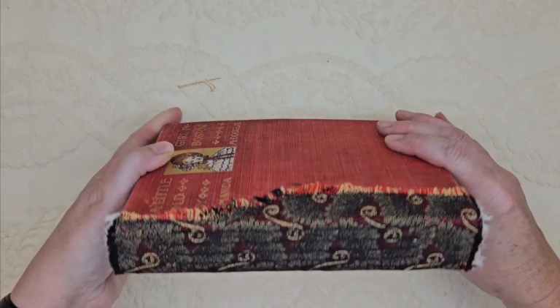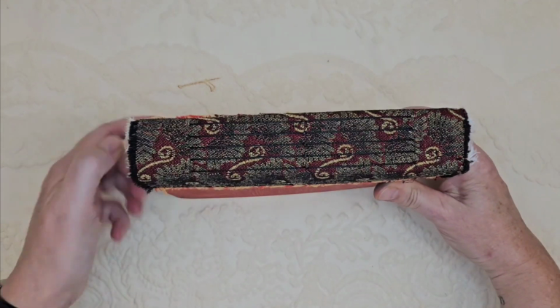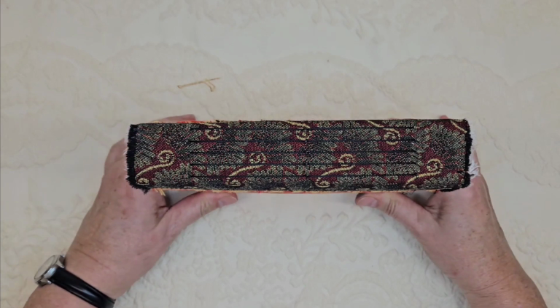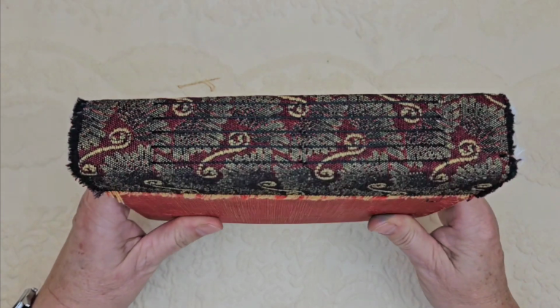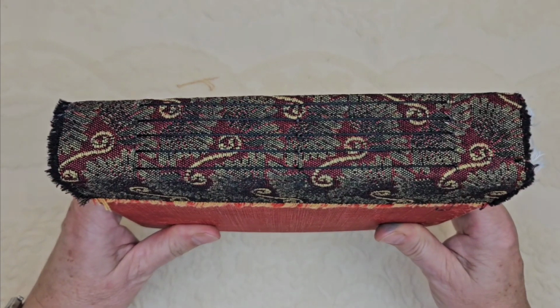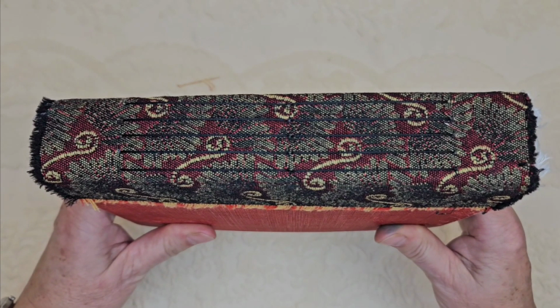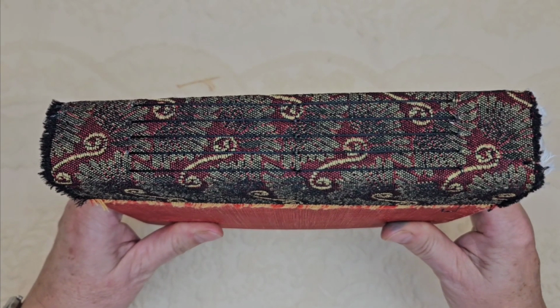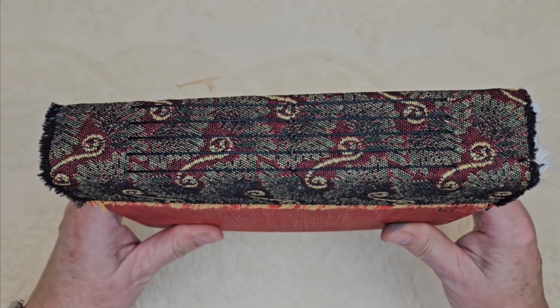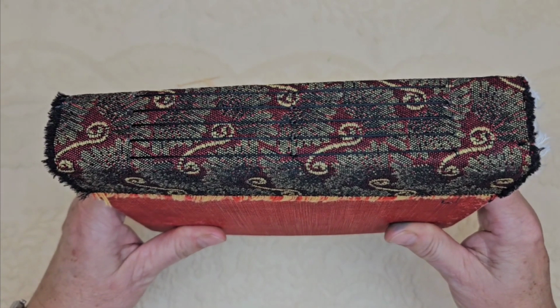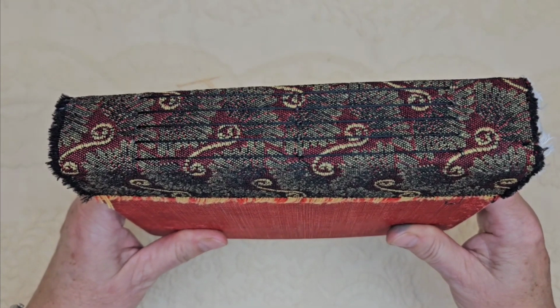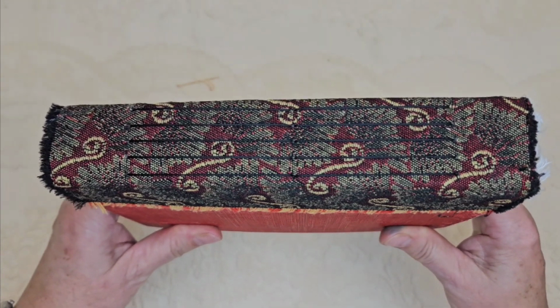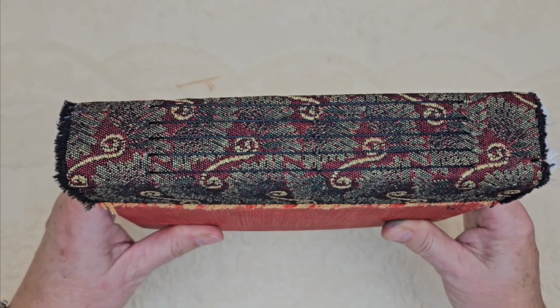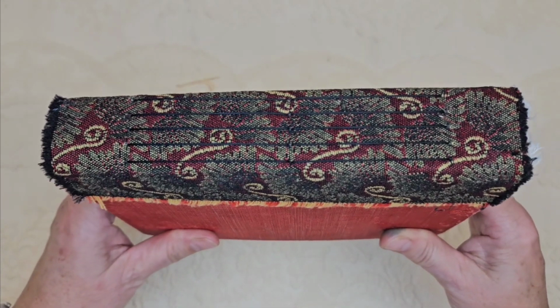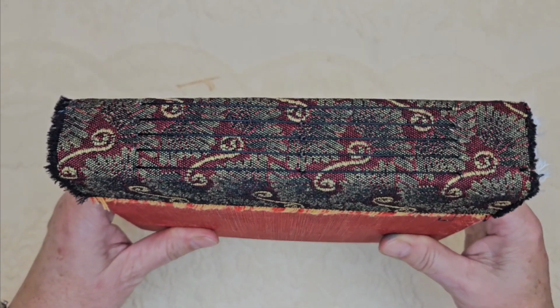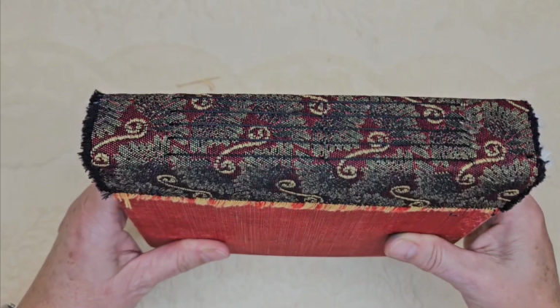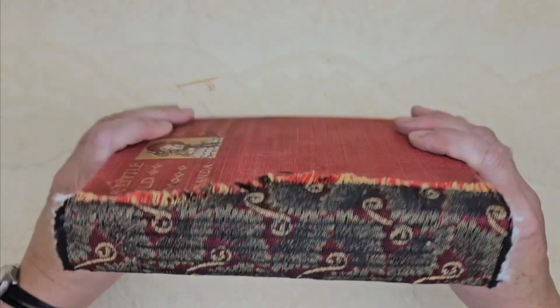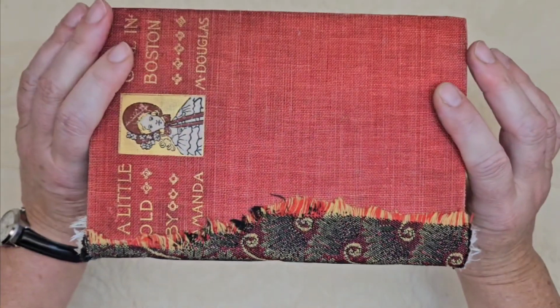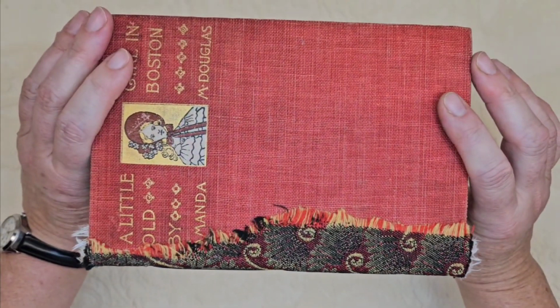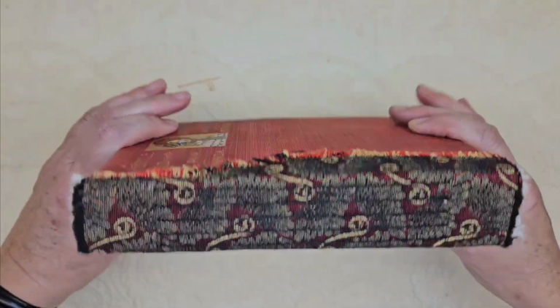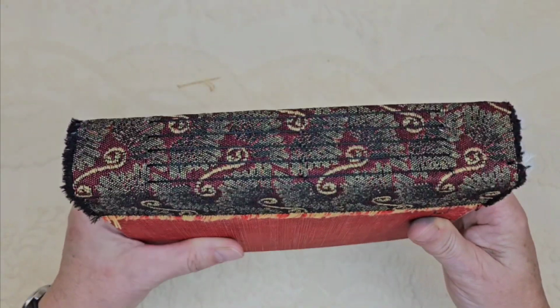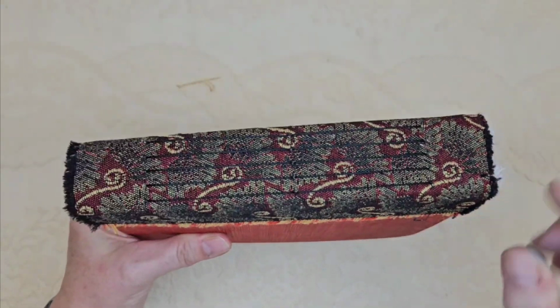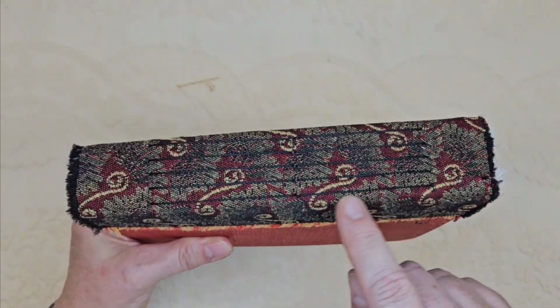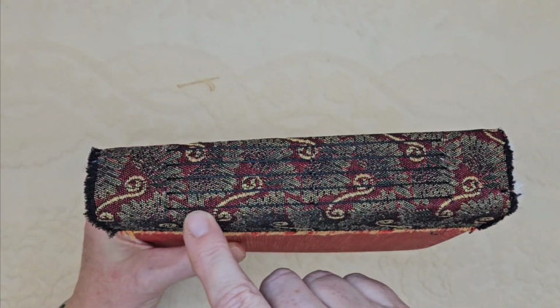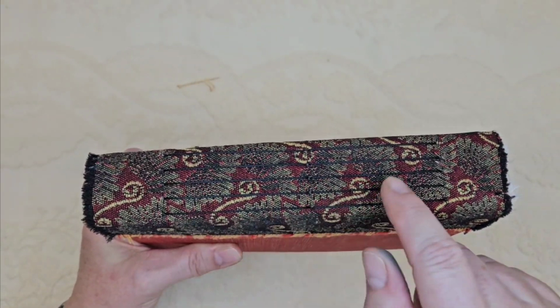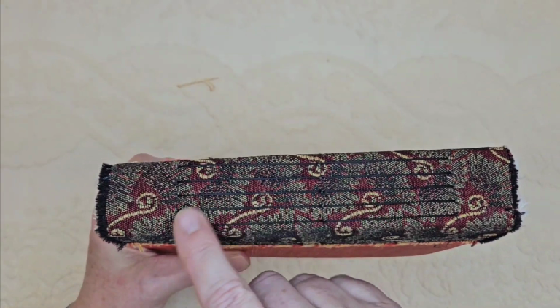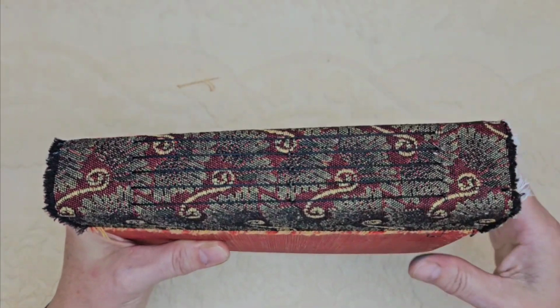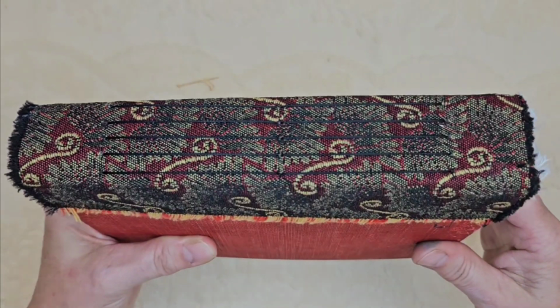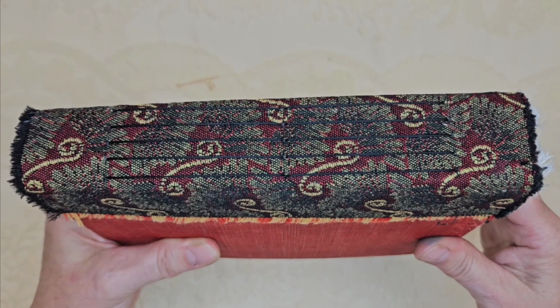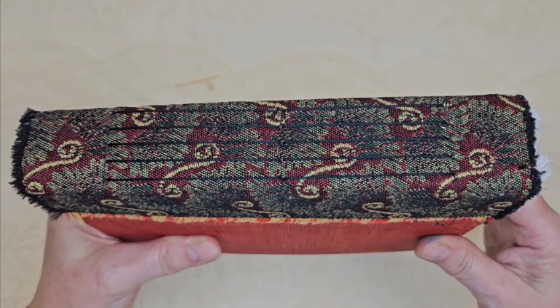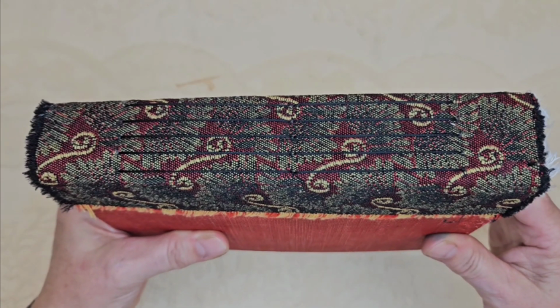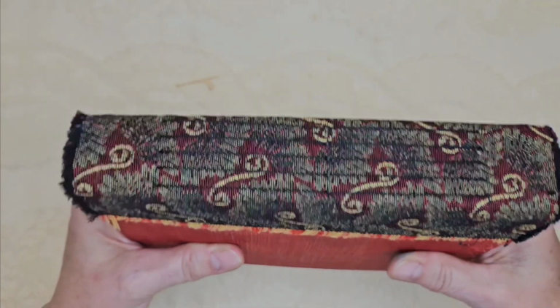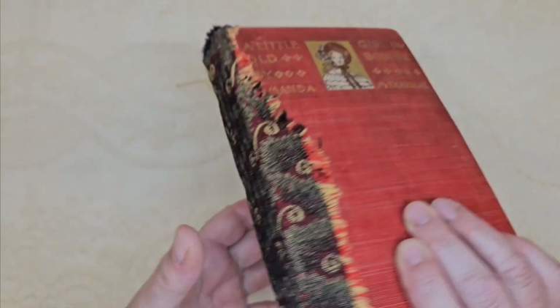I want to show you the spine here. This is just some upholstery fabric that I found — I really liked the color and pattern because it went with the cover. And you can see that there are five signatures and I've stitched those in with black waxed thread.